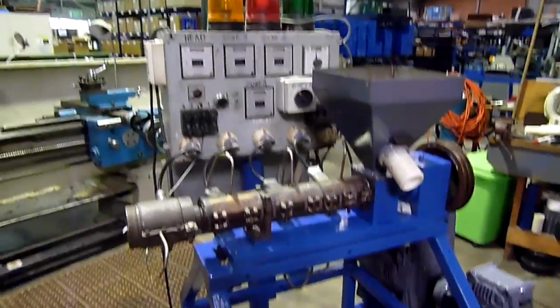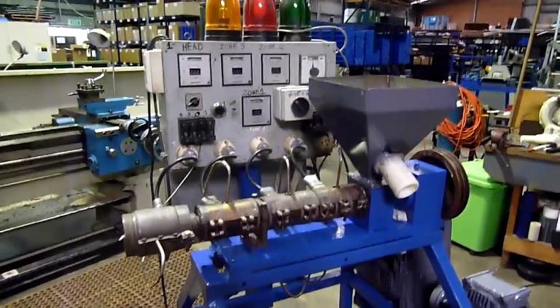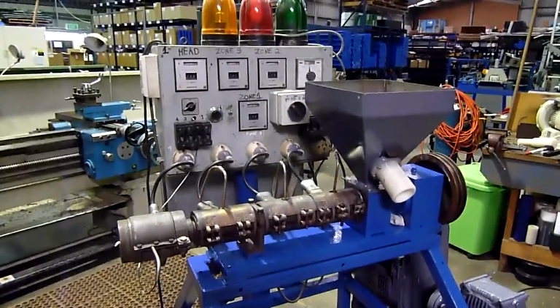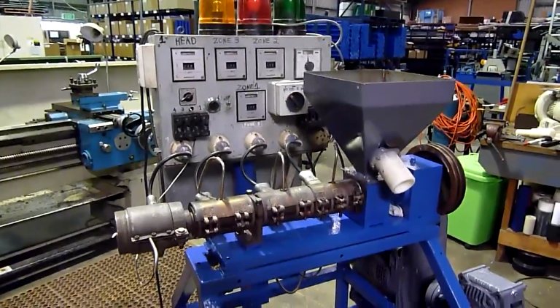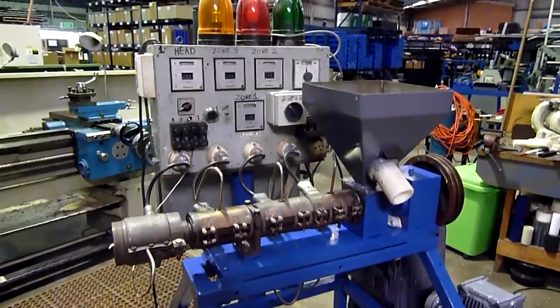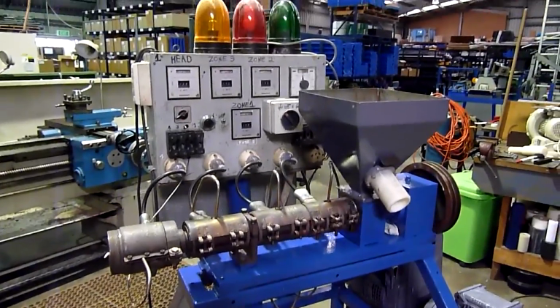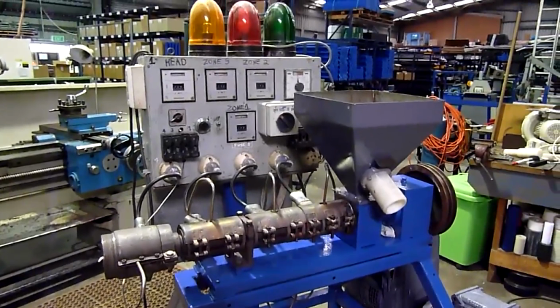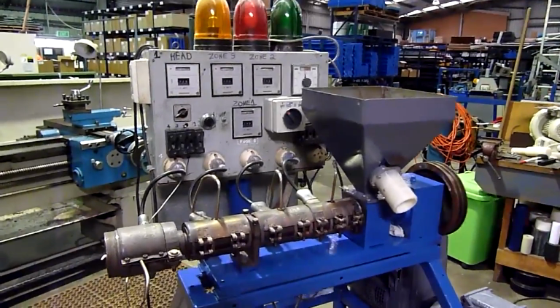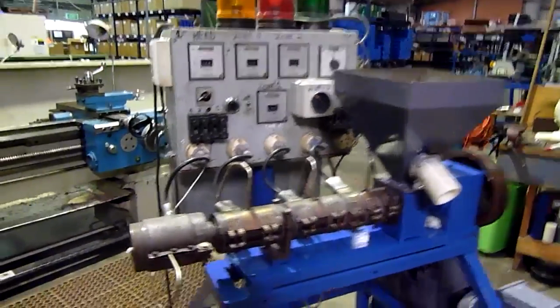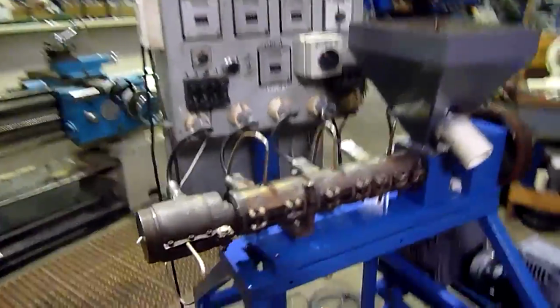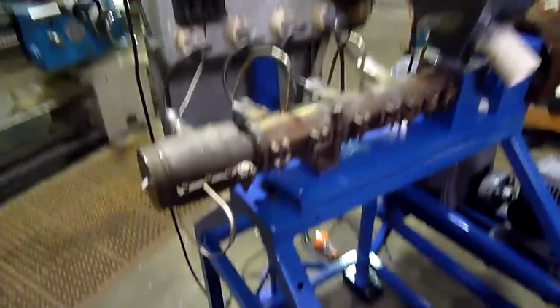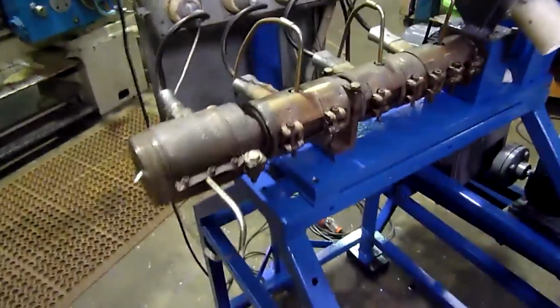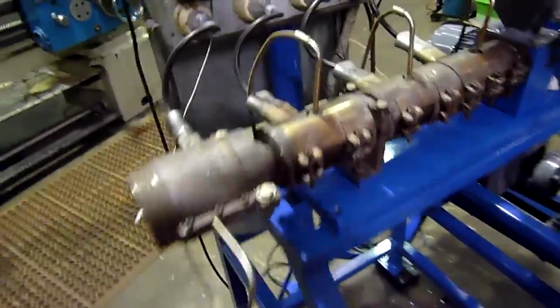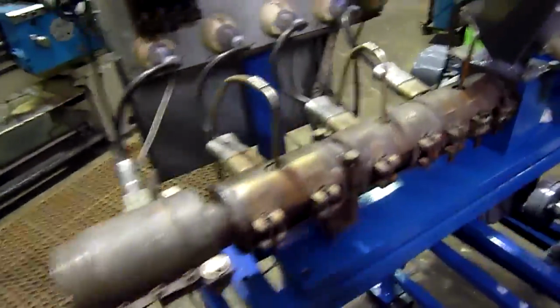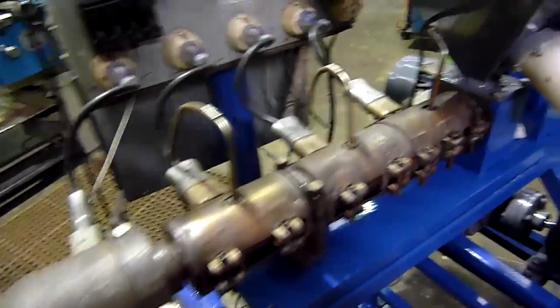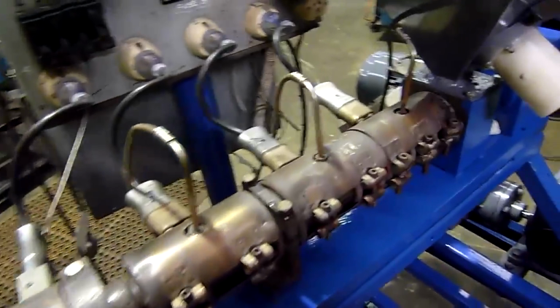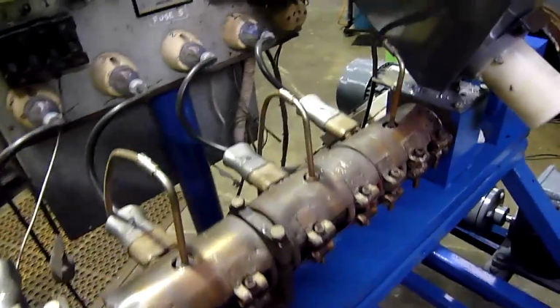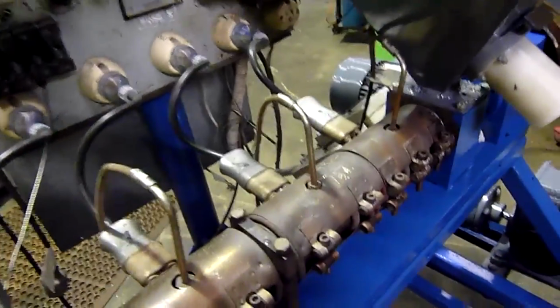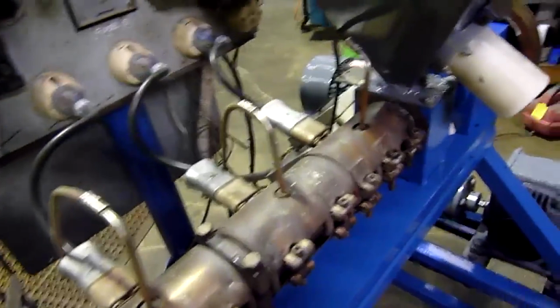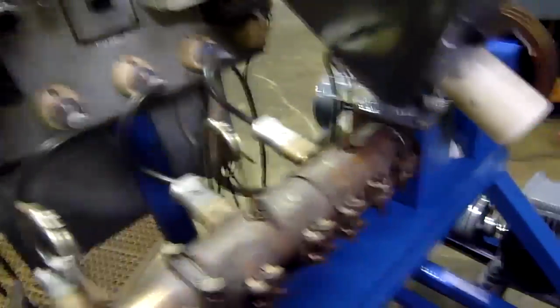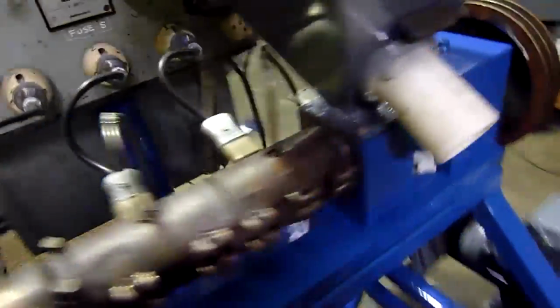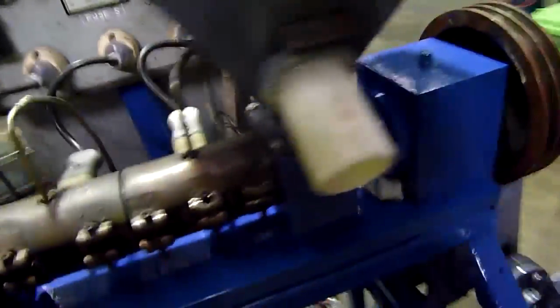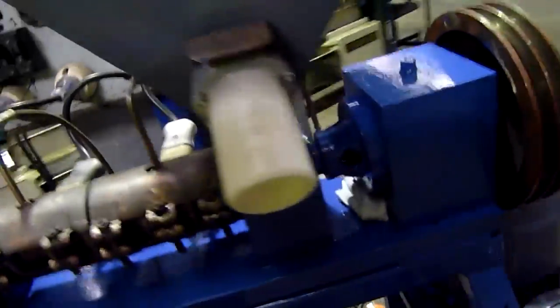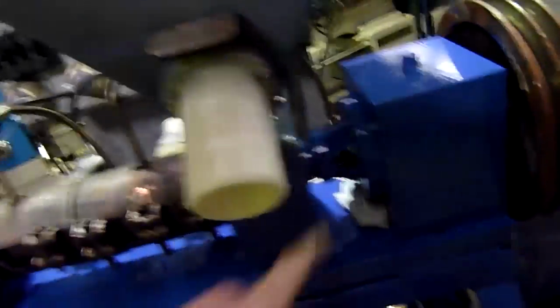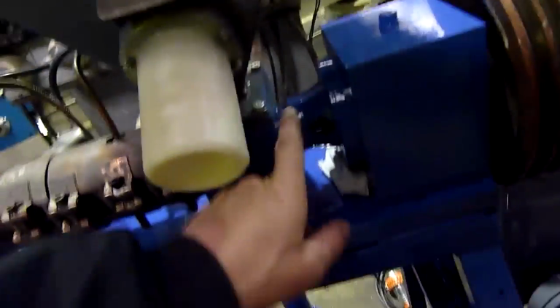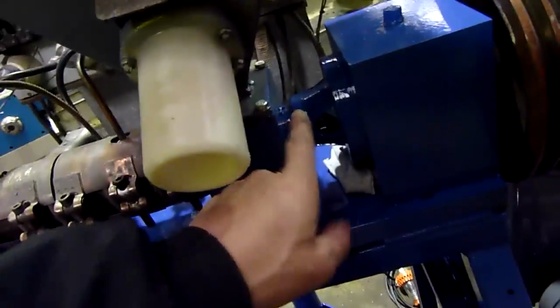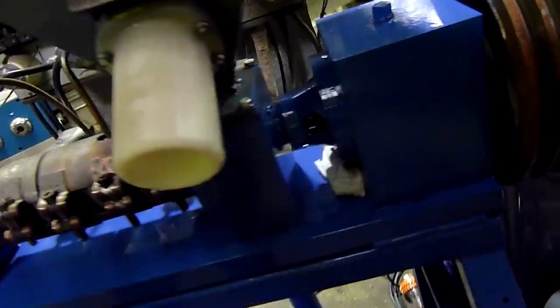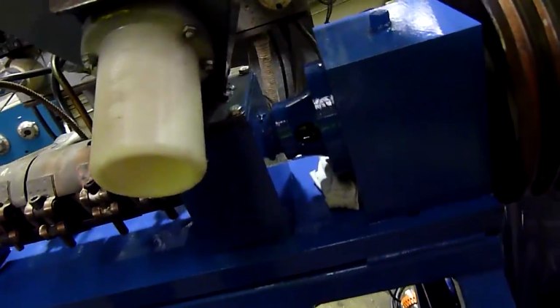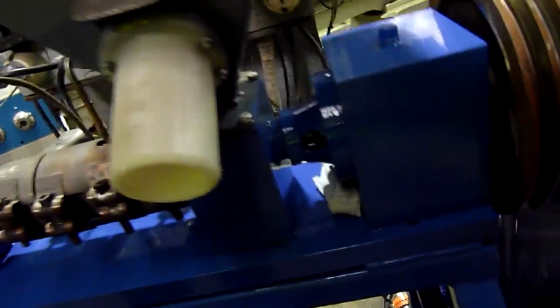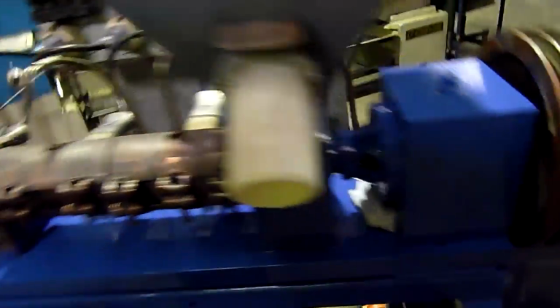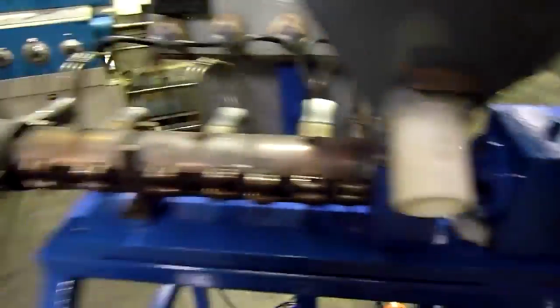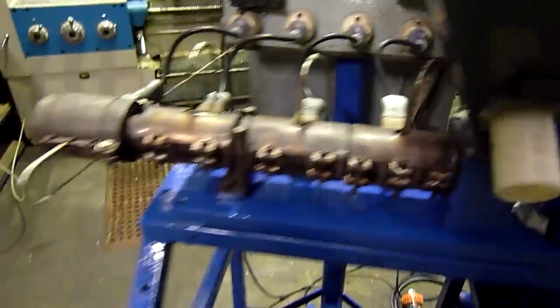G'day folks, just thought I'd give you a little update on the extruder. I've done my bit of machining and everything. I did it on Friday and I forgot to bring the camera, unfortunately.